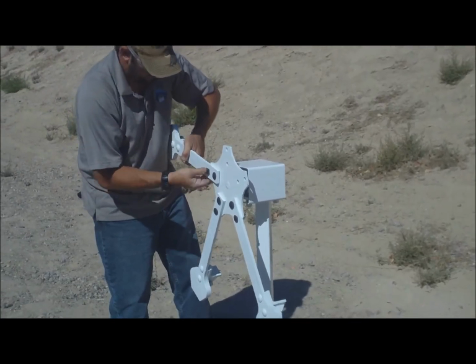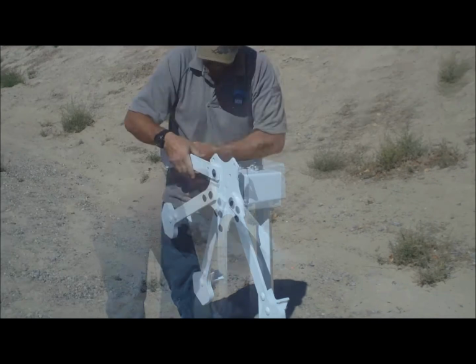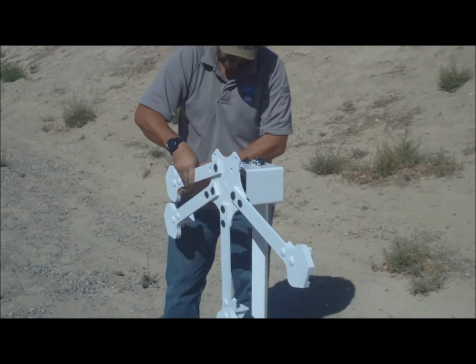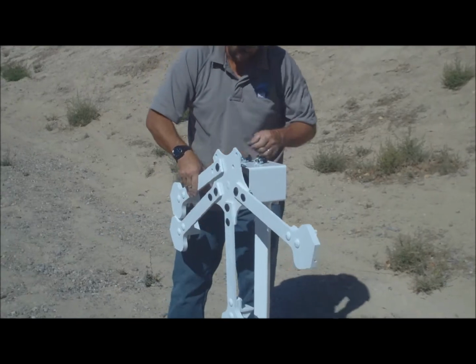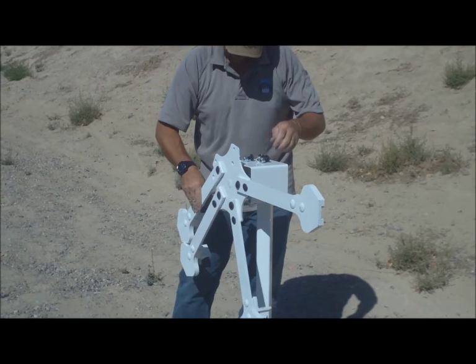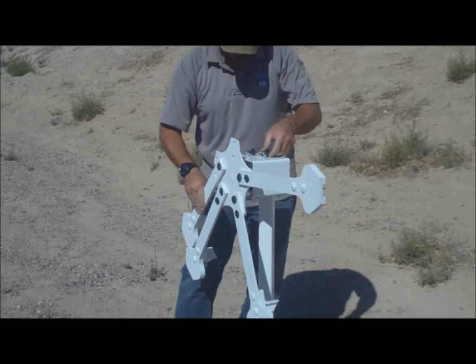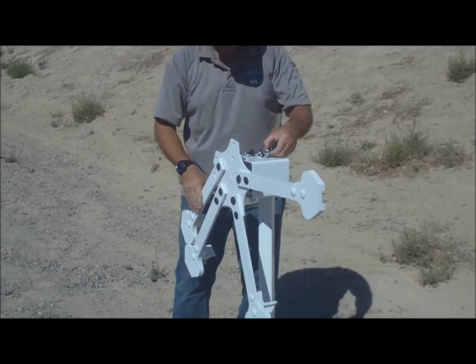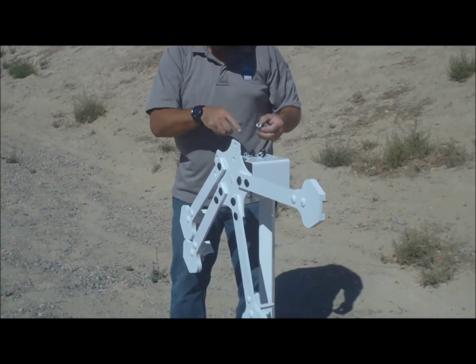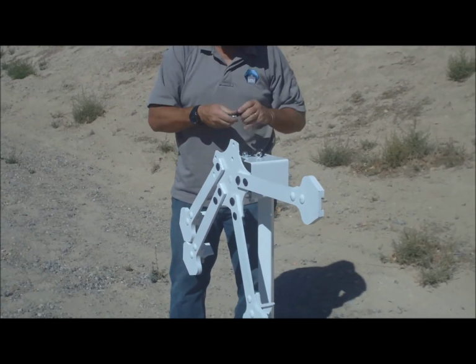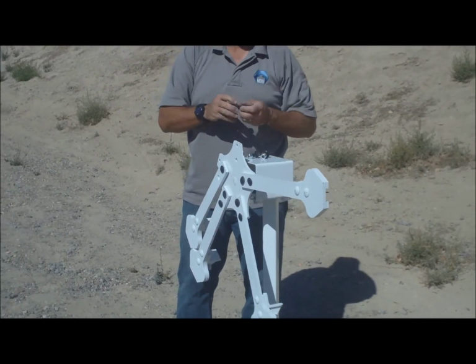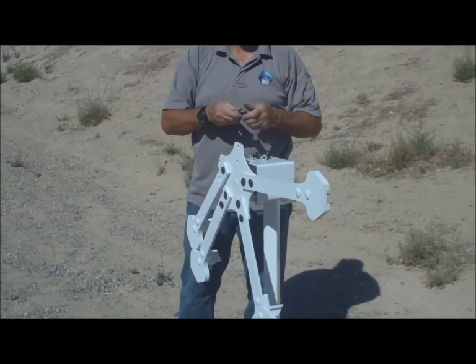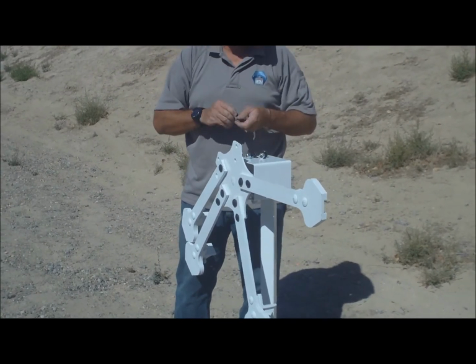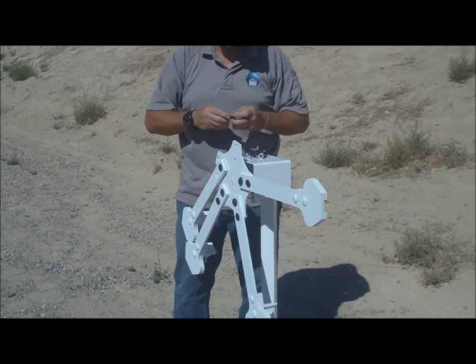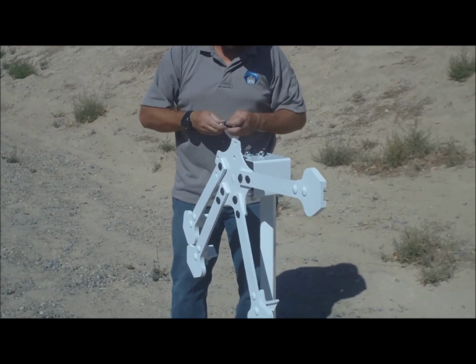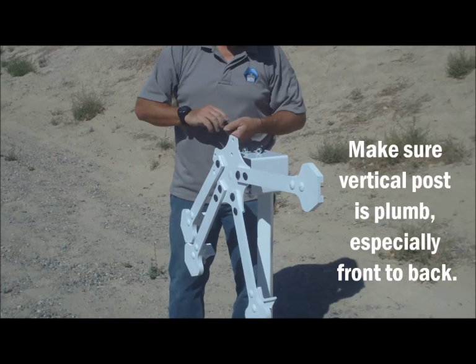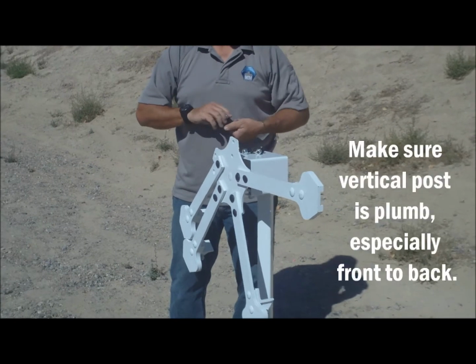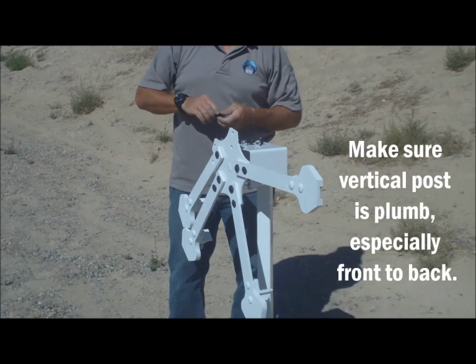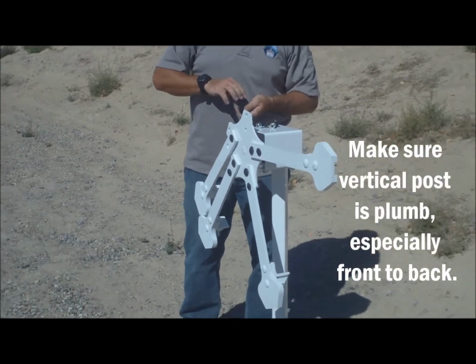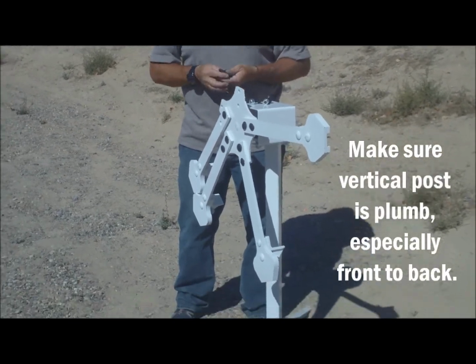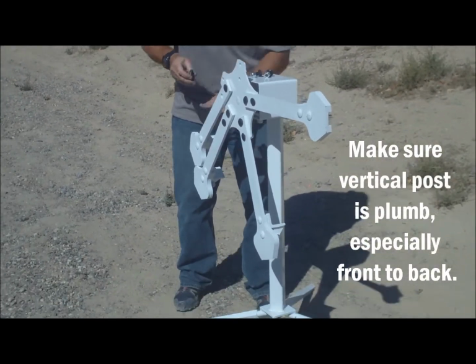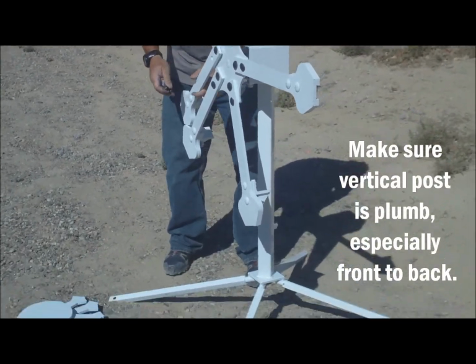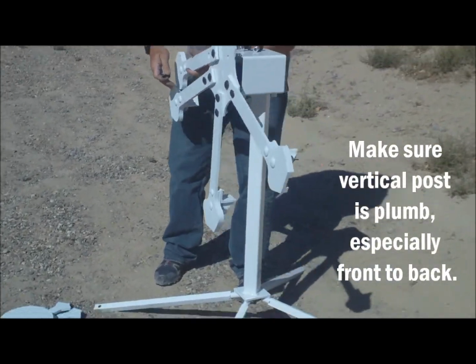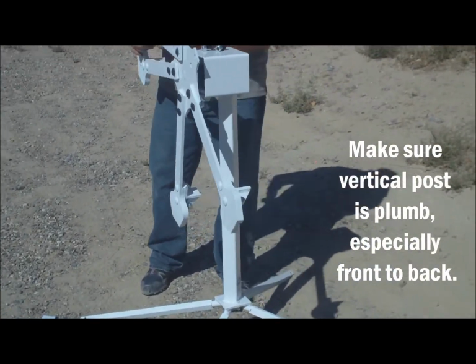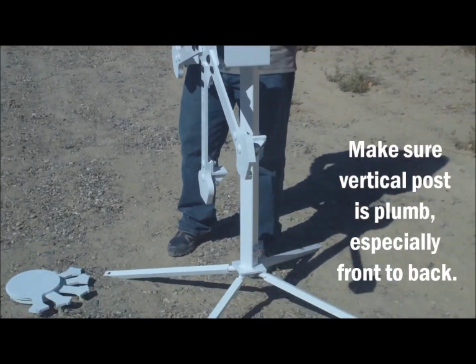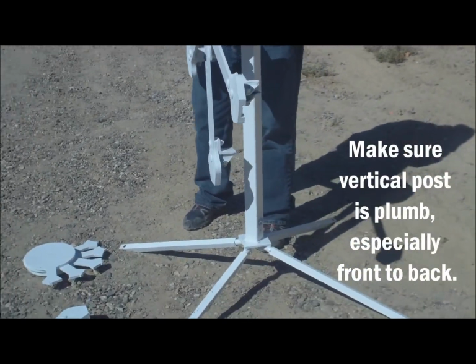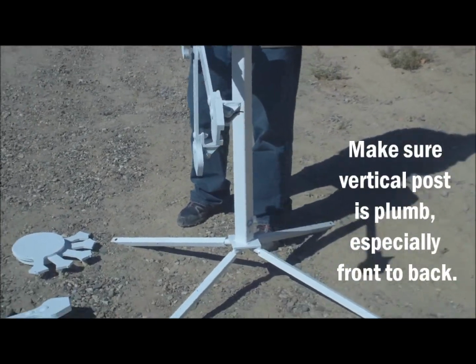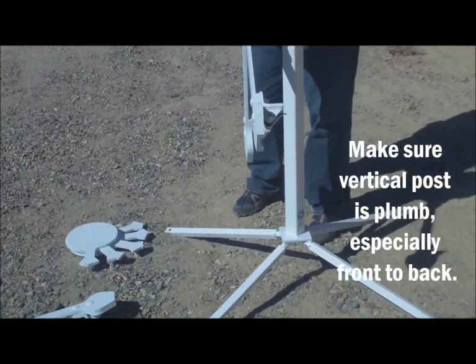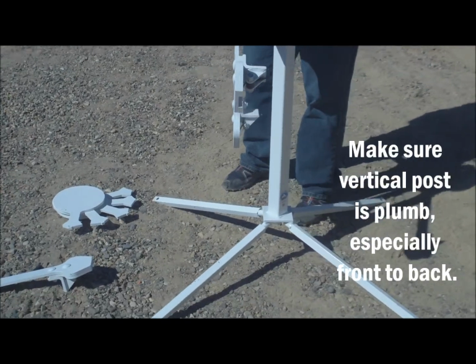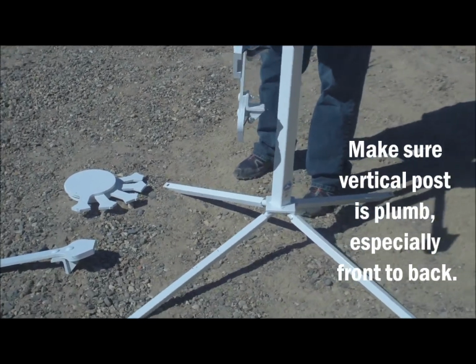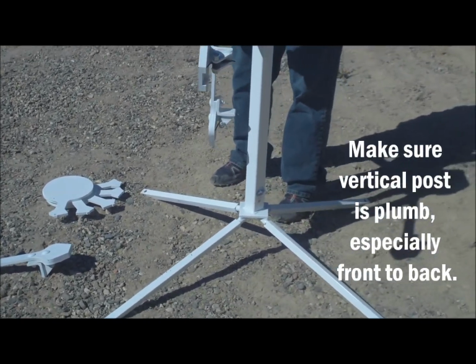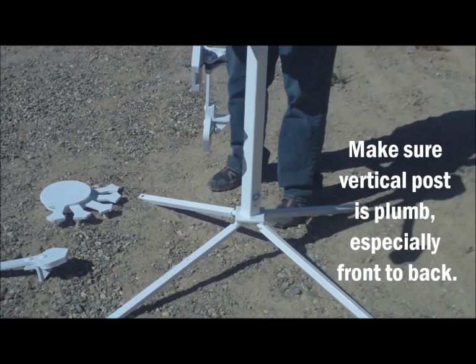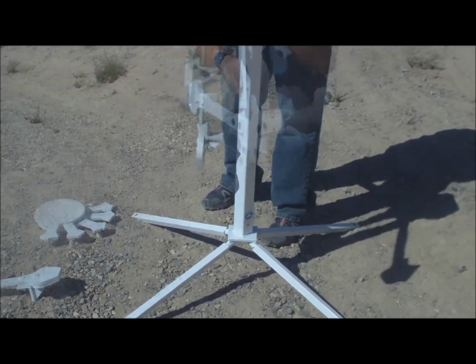You really have to make sure that the vertical post front to back is perfectly plumb. If the target is leaning just a little bit too far forward or a little bit too far back, the plates won't fall off consistently. So you've got to really keep an eye on that.